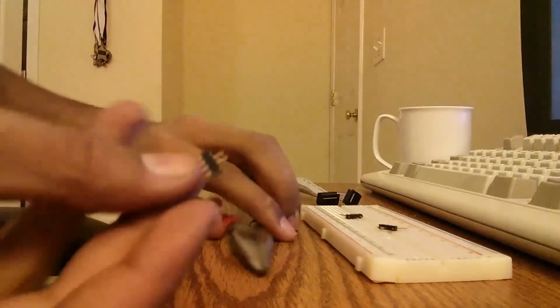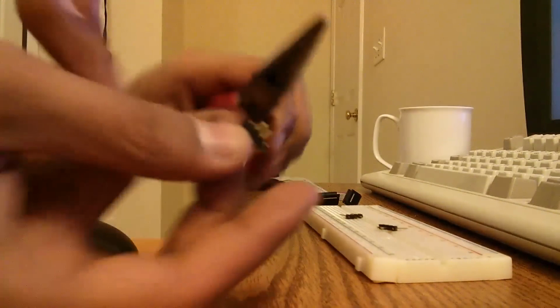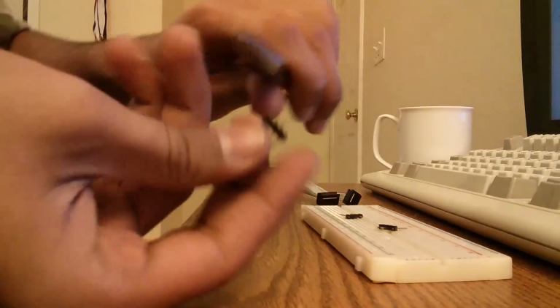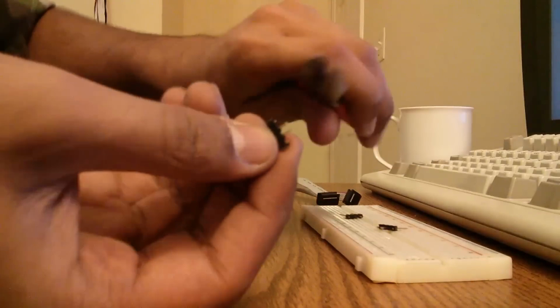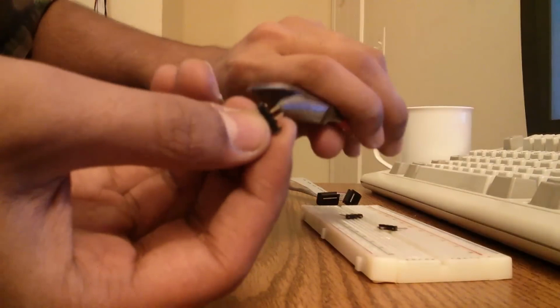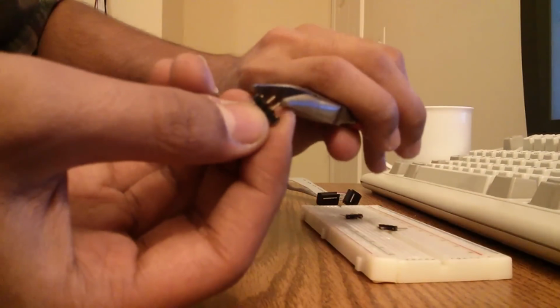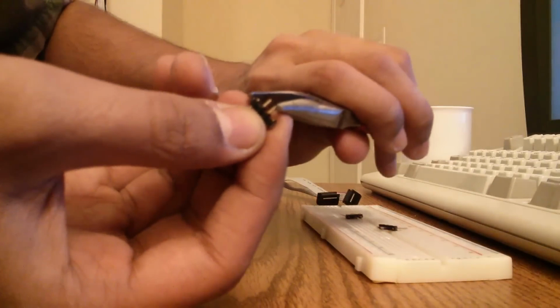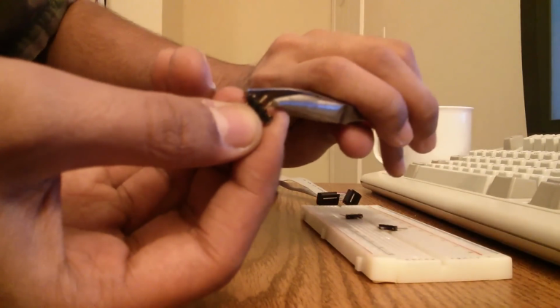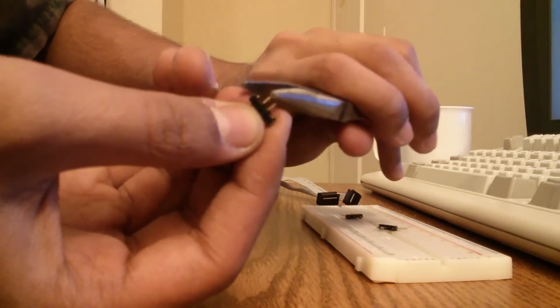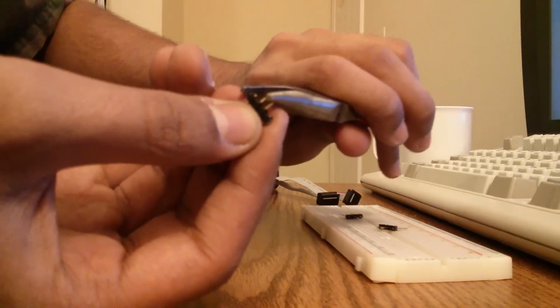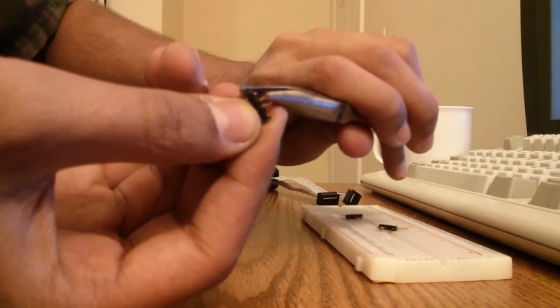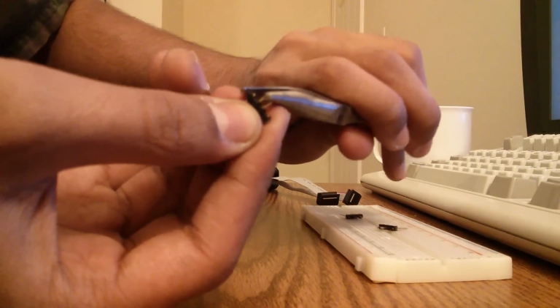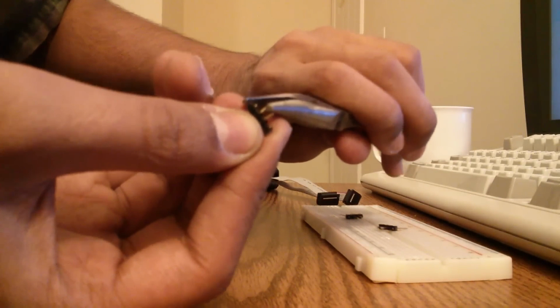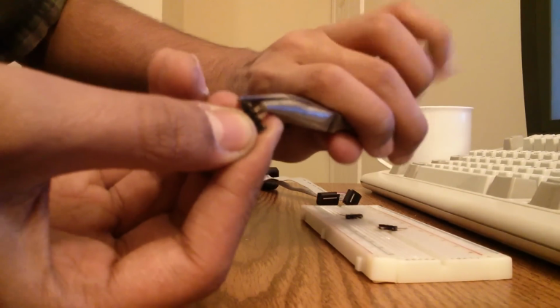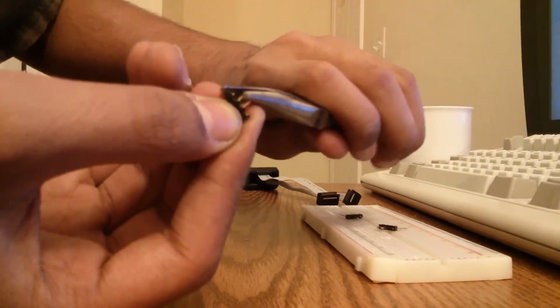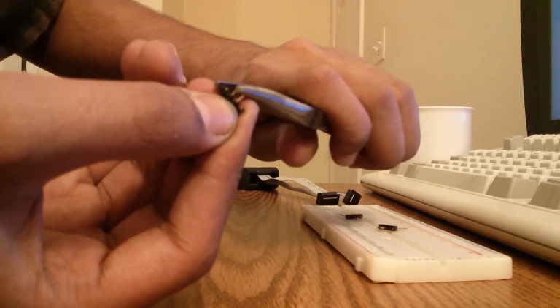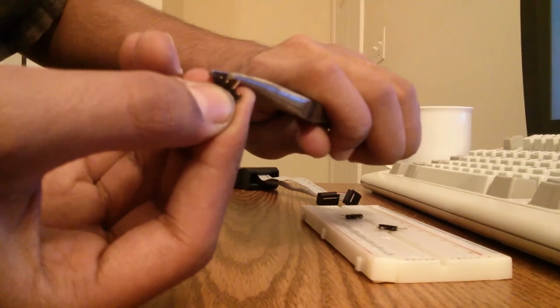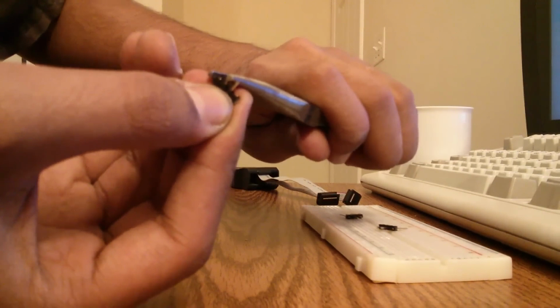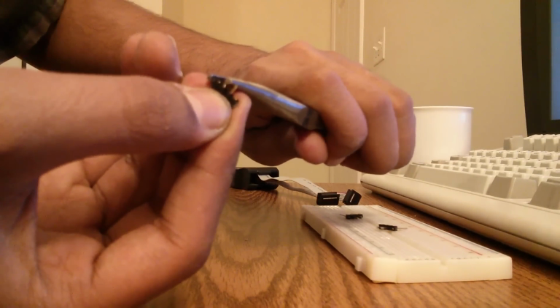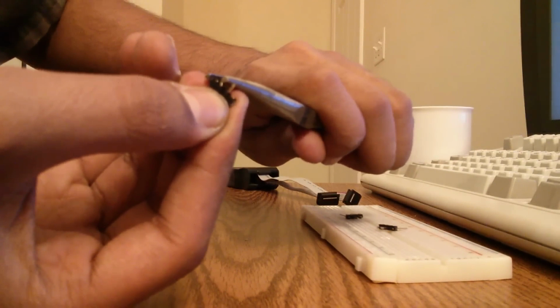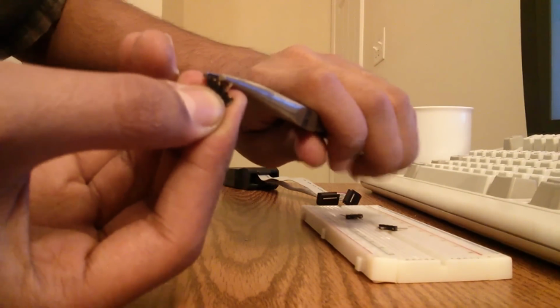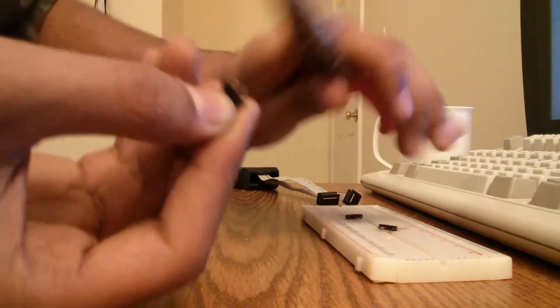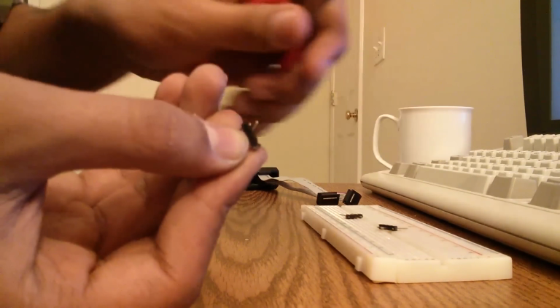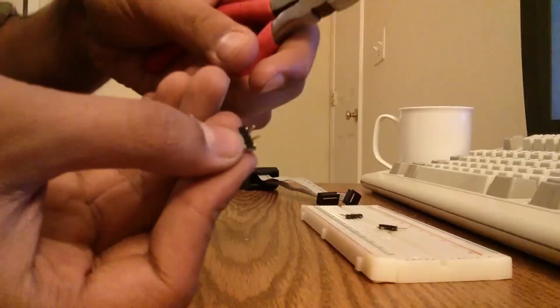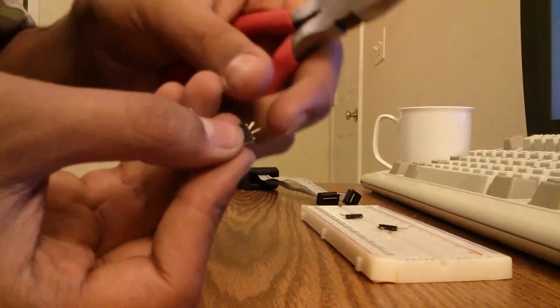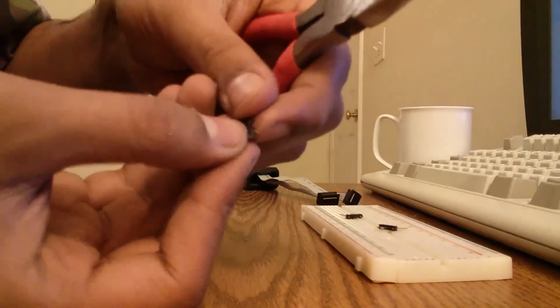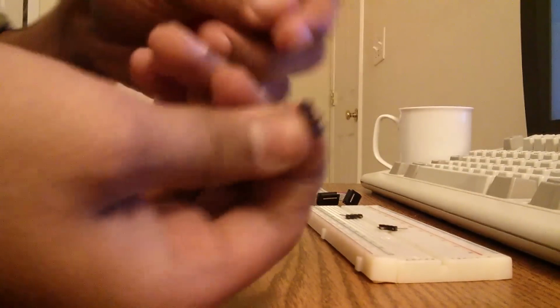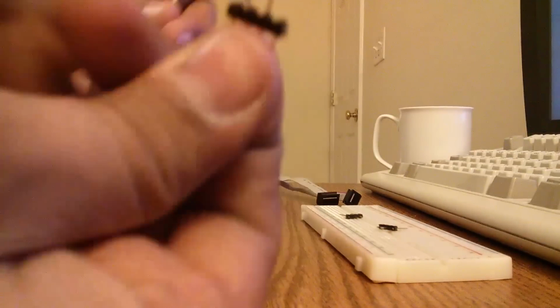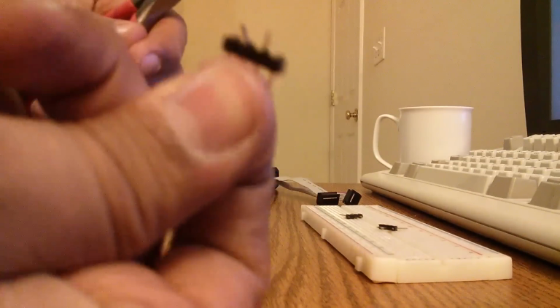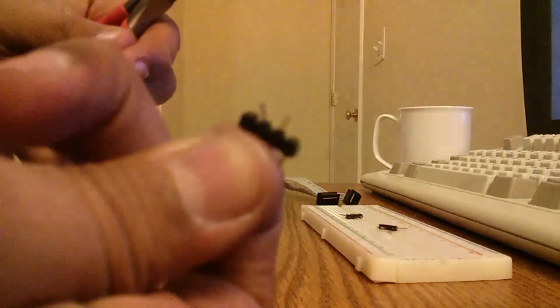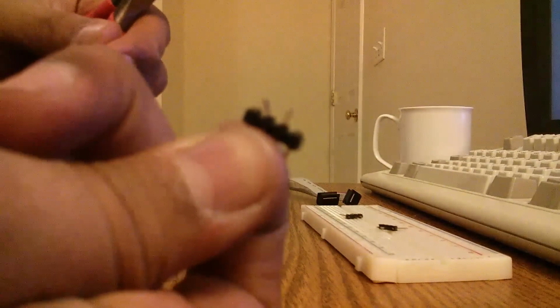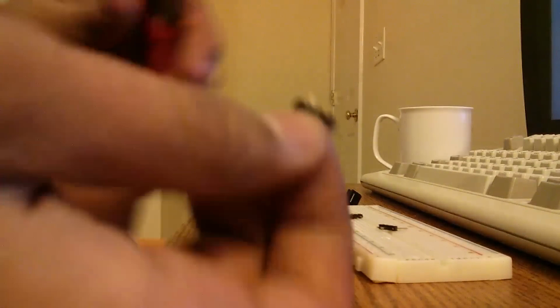I am going to grab the pliers again. I am going to grab this edge in here and just bend it in. And there is one end bent.